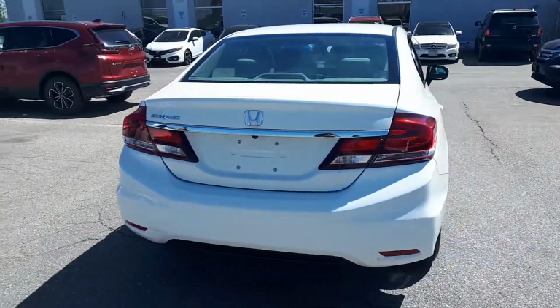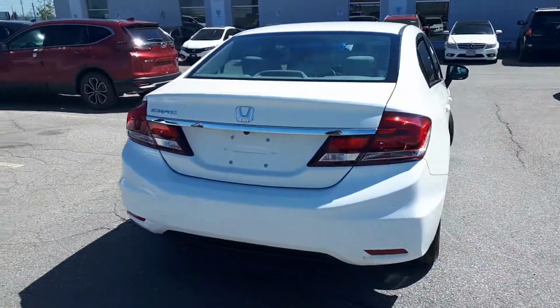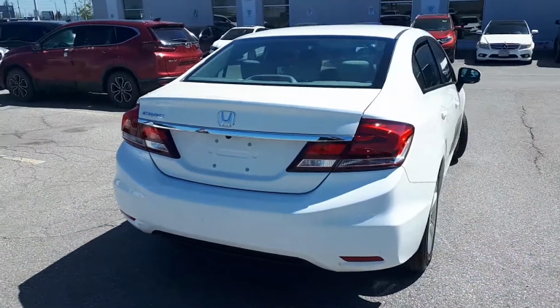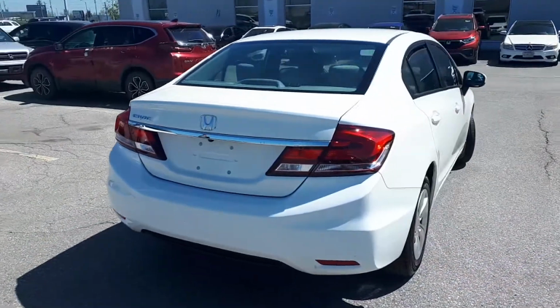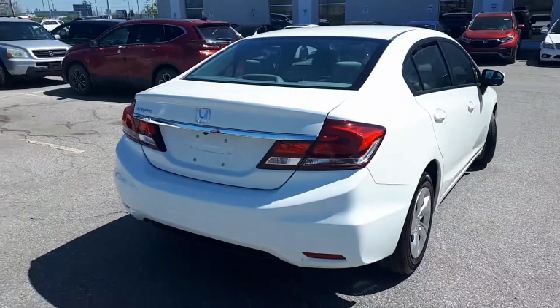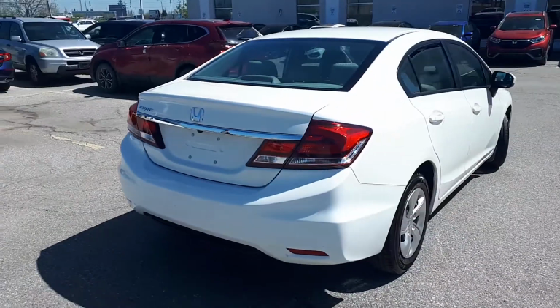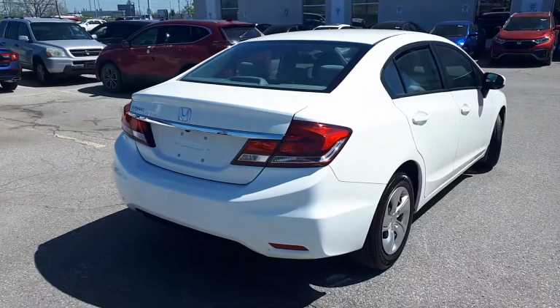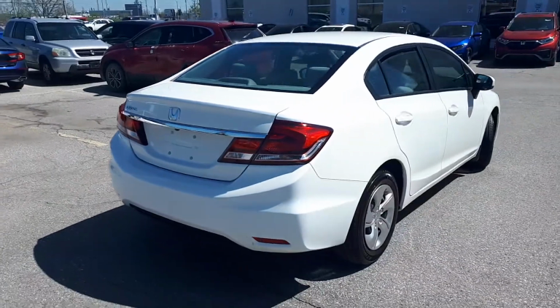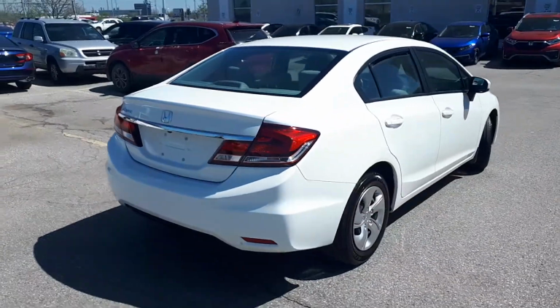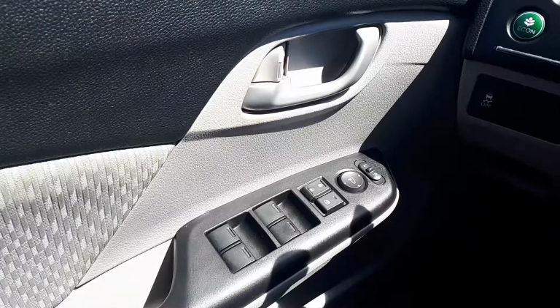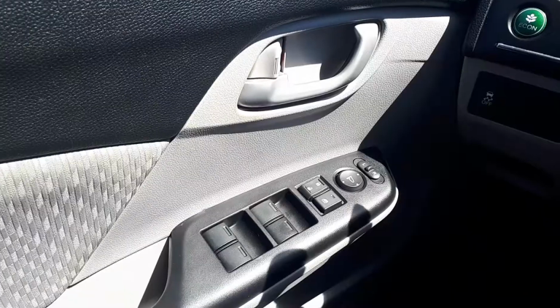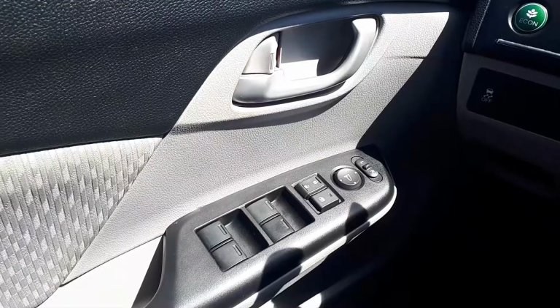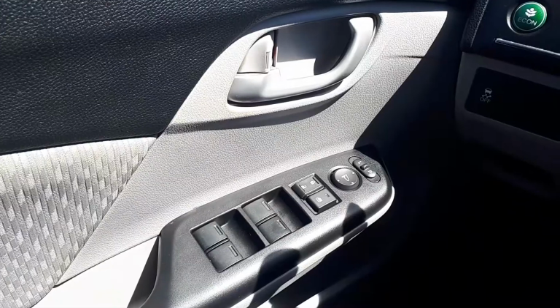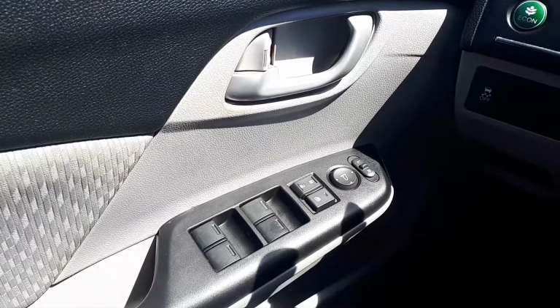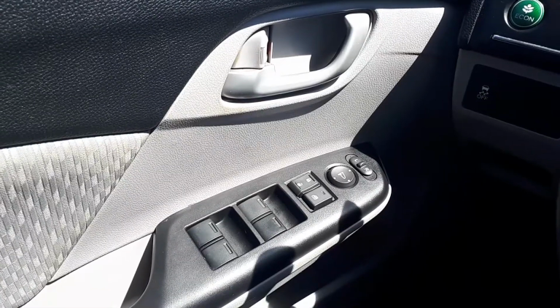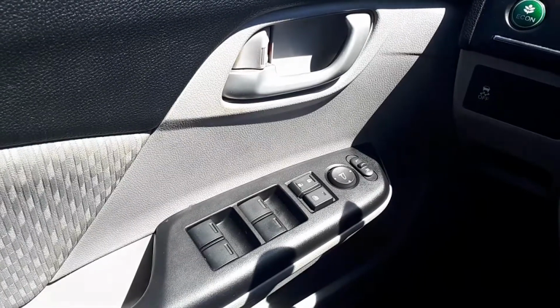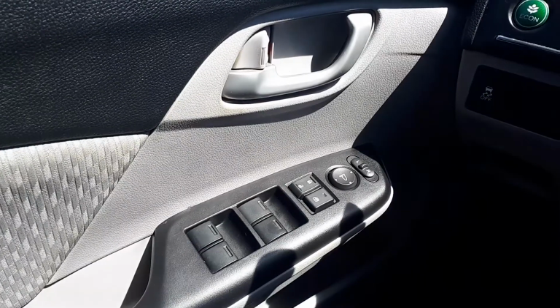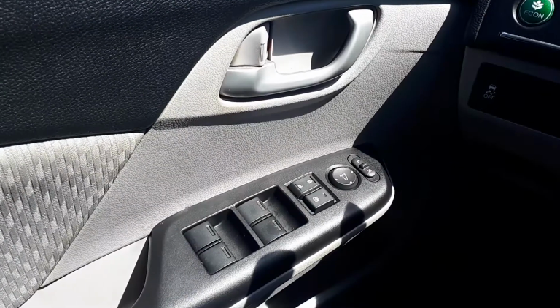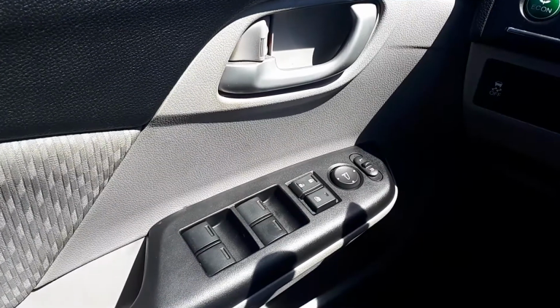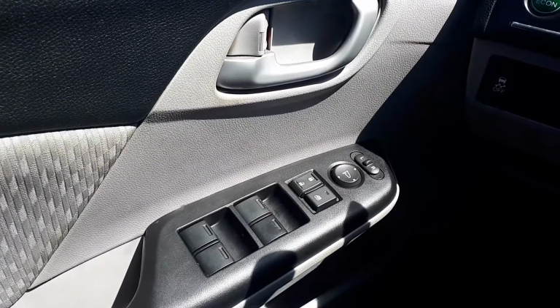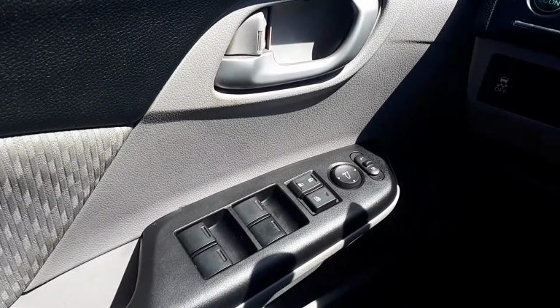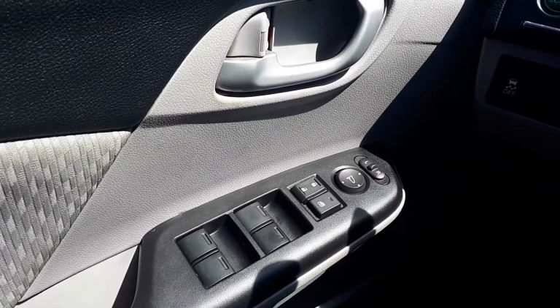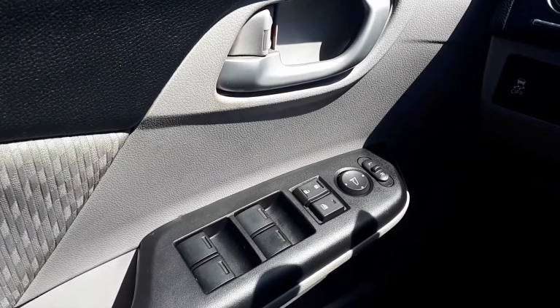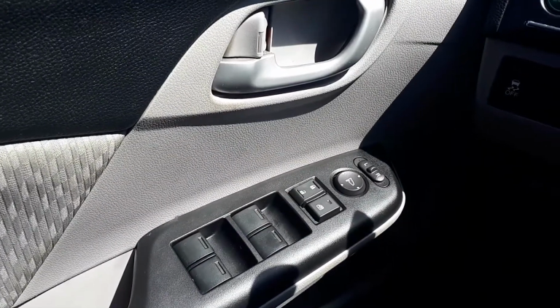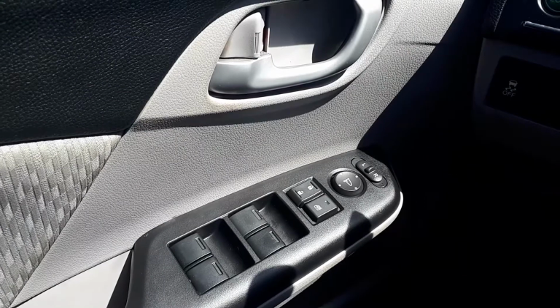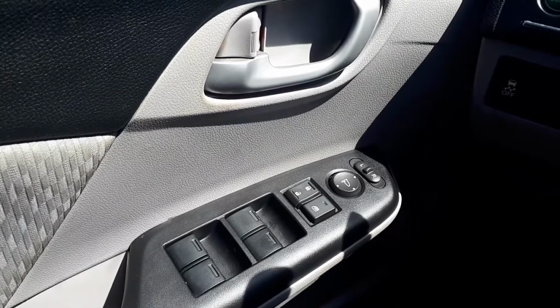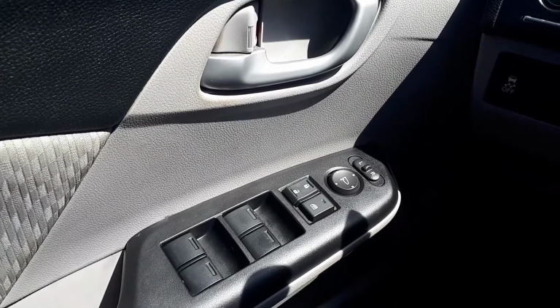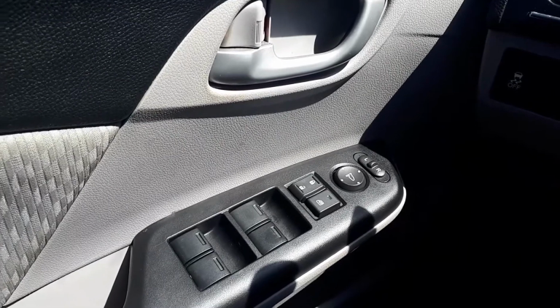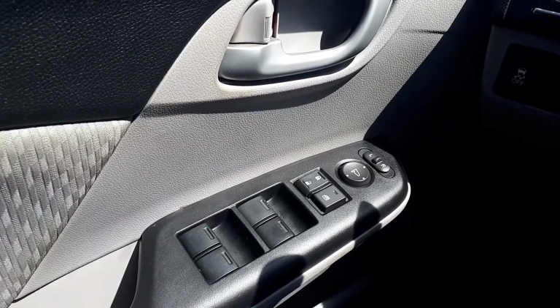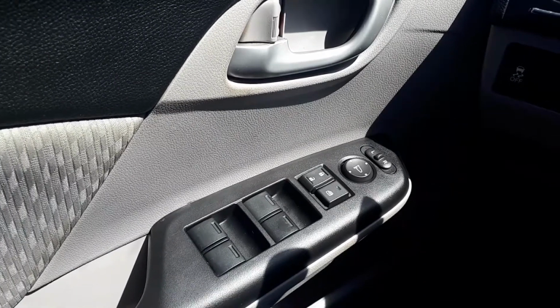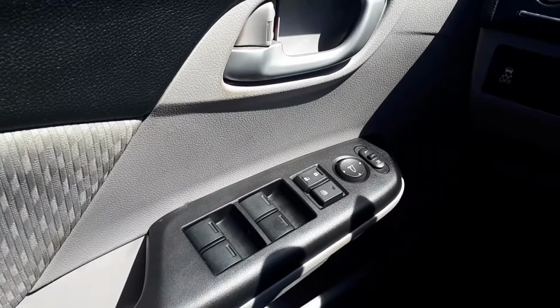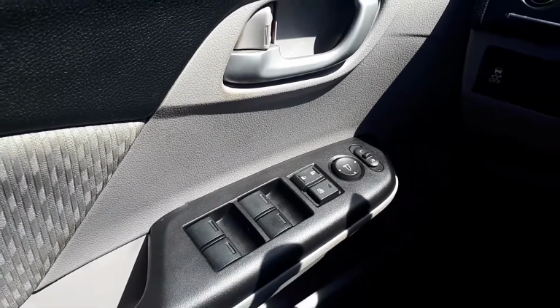Now let's take a look at some of the features inside. Starting with the driver side door, this vehicle has power mirrors, locks, and windows.